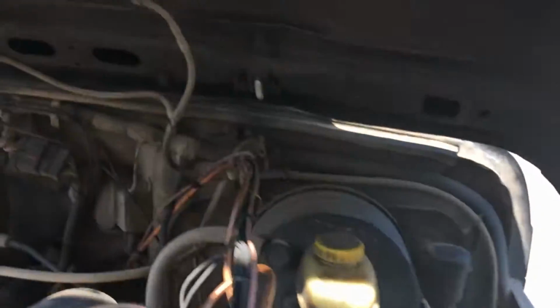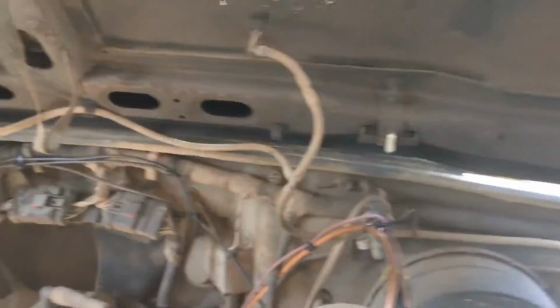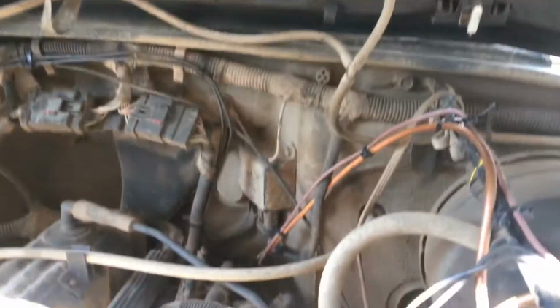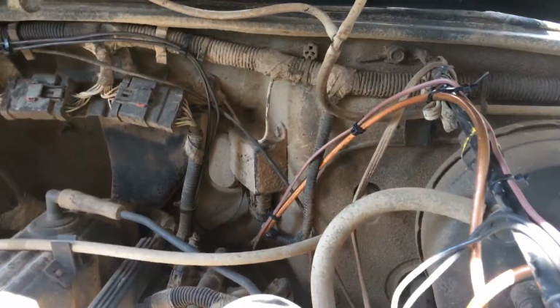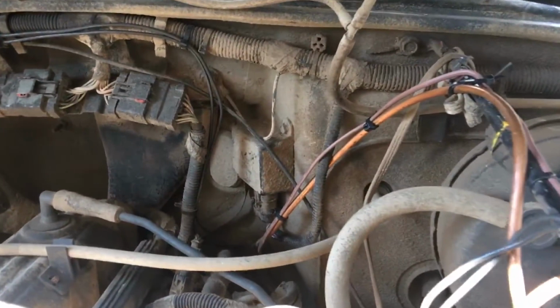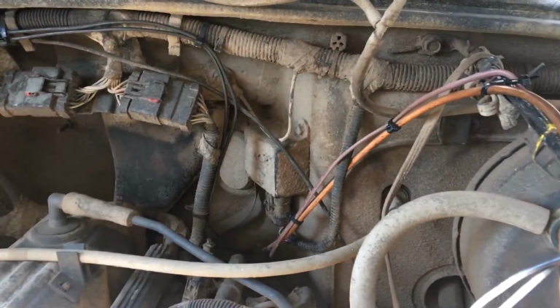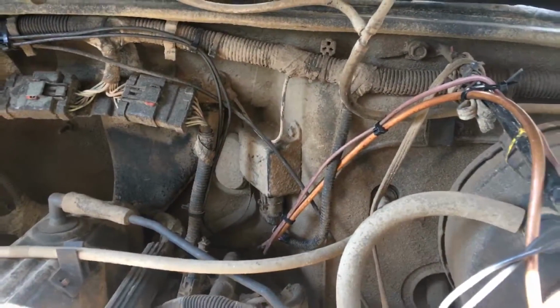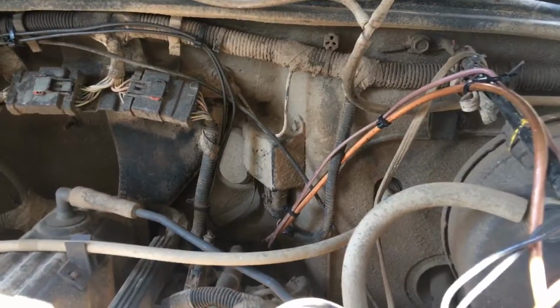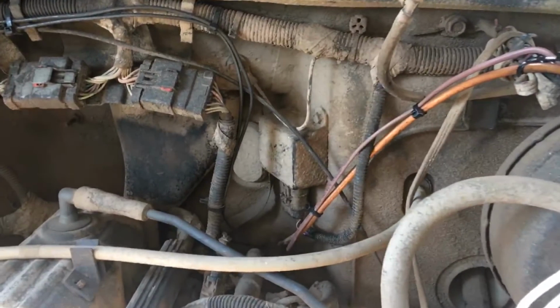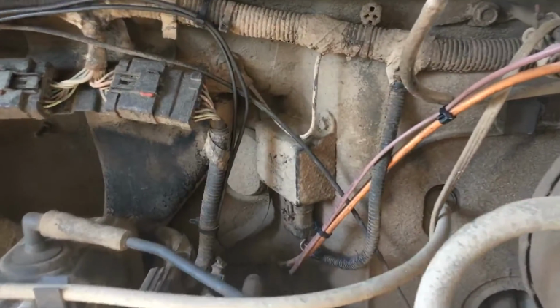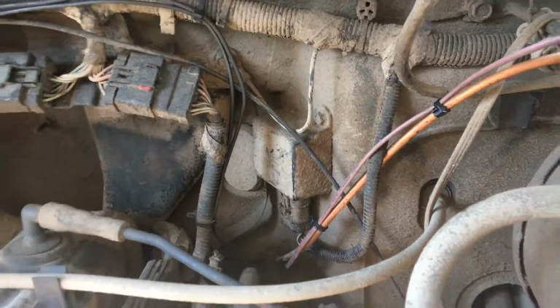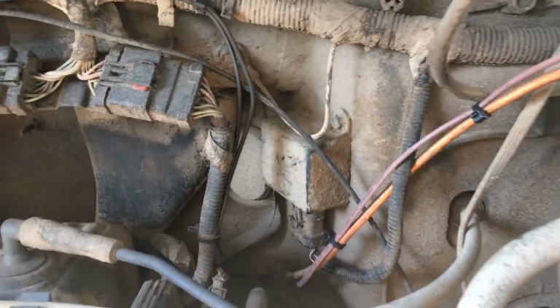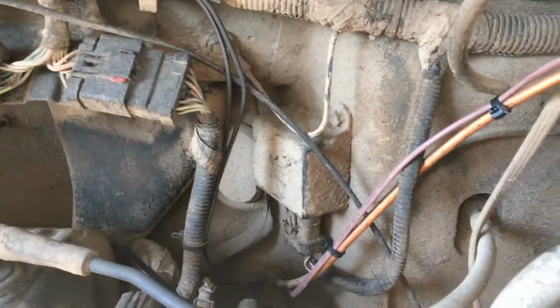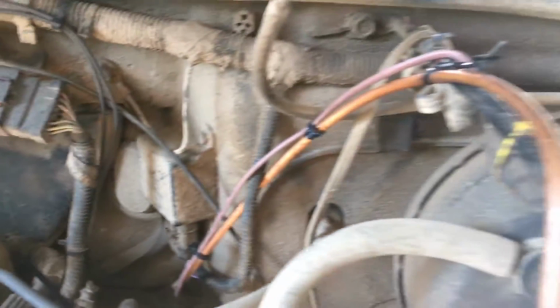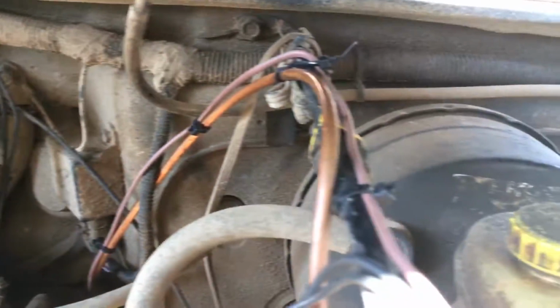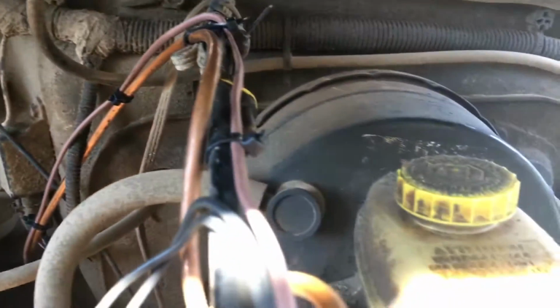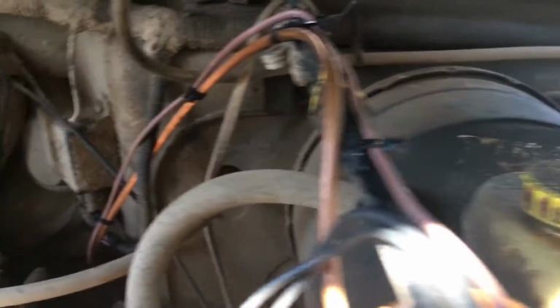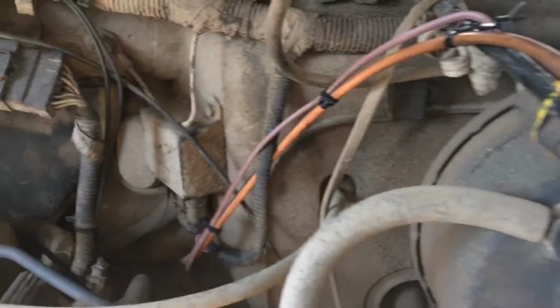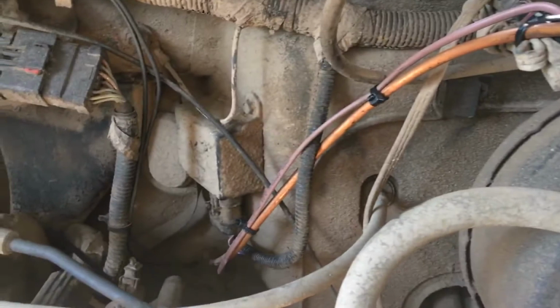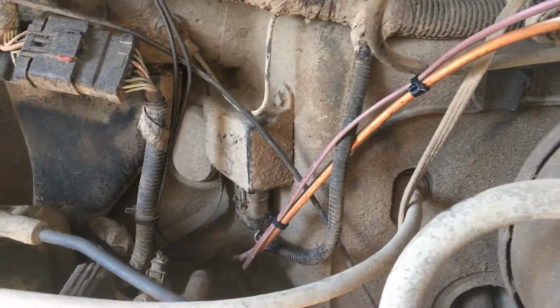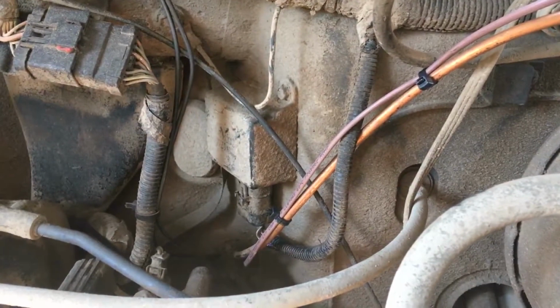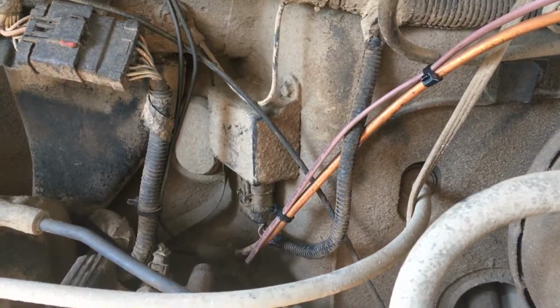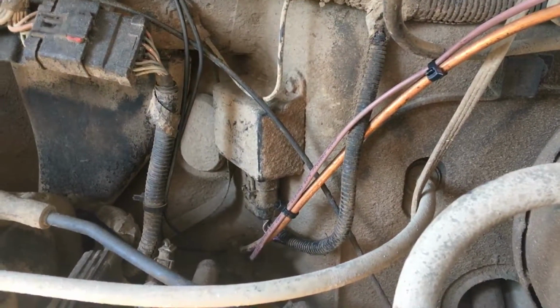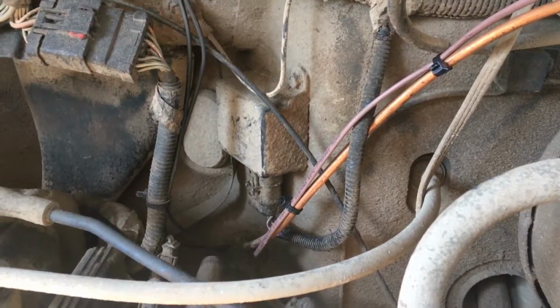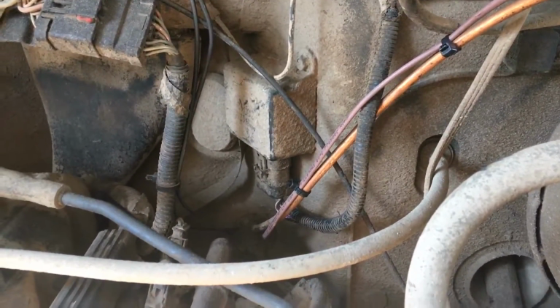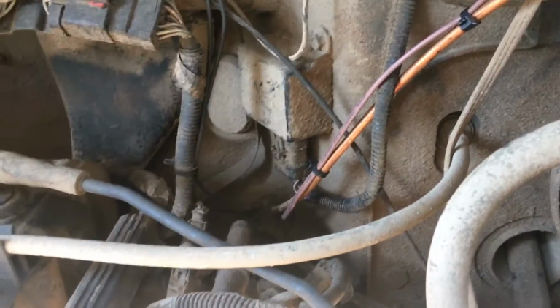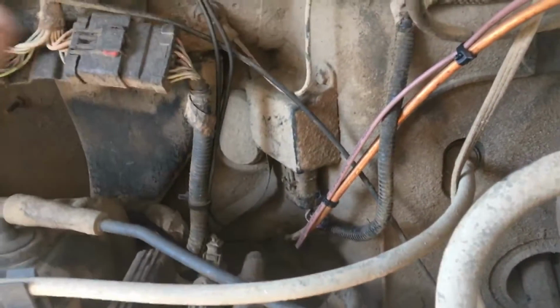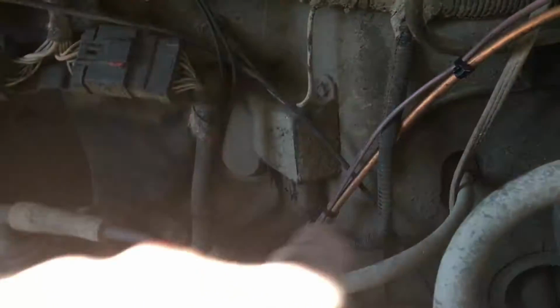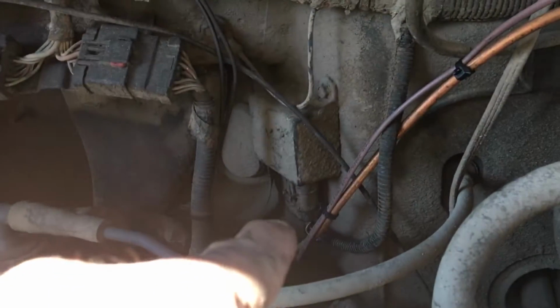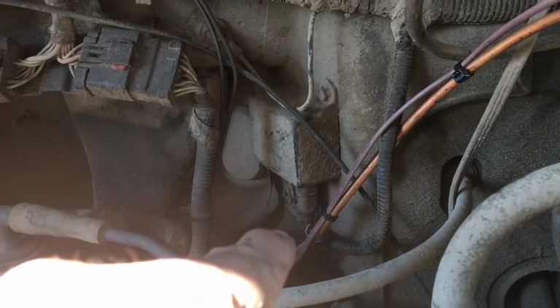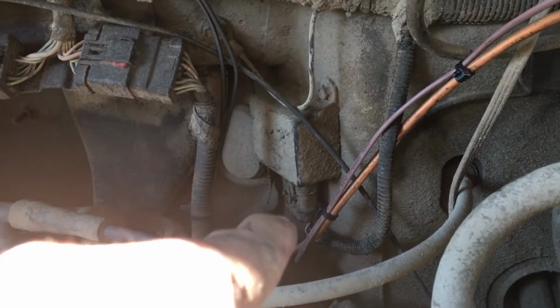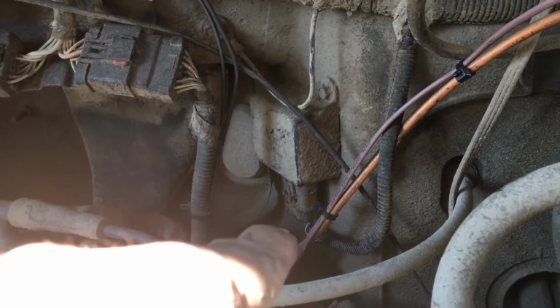On a Jeep TJ — this is a 1999 TJ, you'll have to cross-reference your own for whatever year you have — just over to the left of your master cylinder you will see a module. You will disconnect the harness underneath.